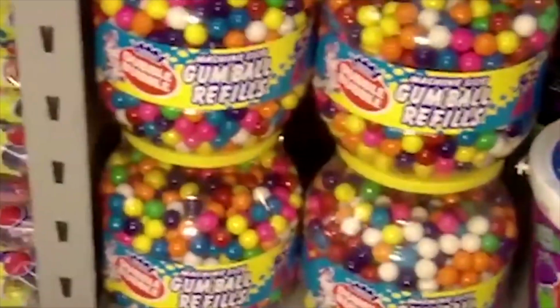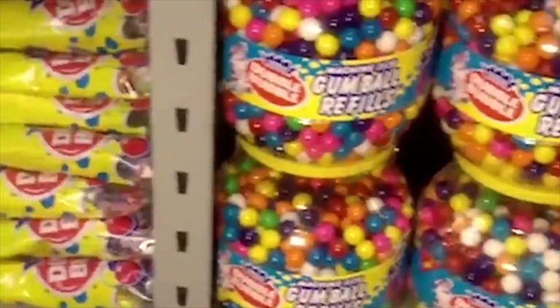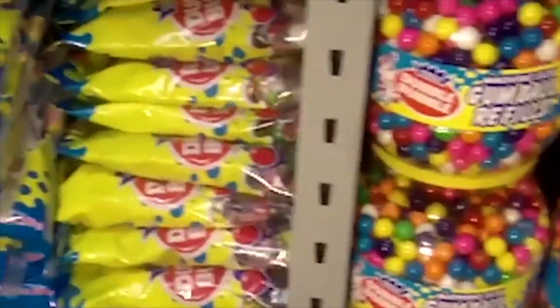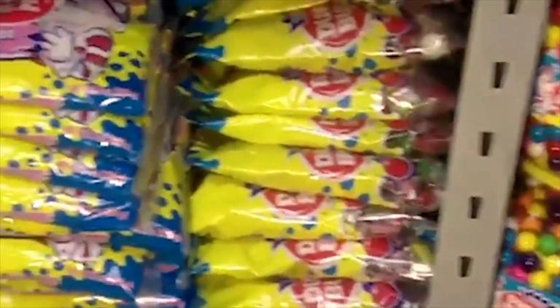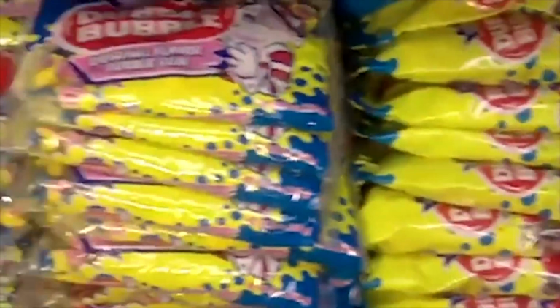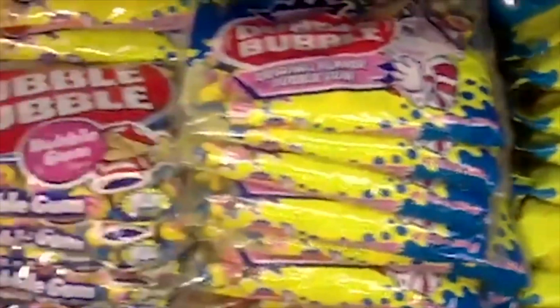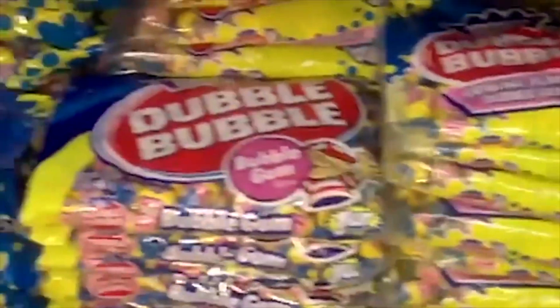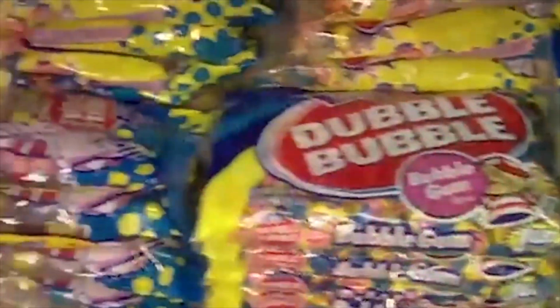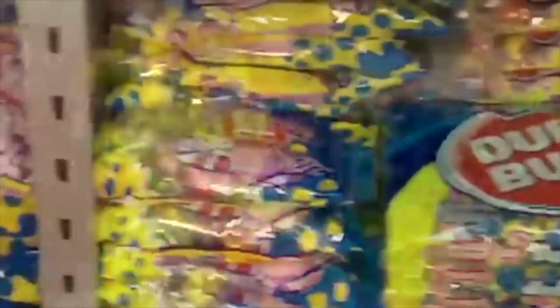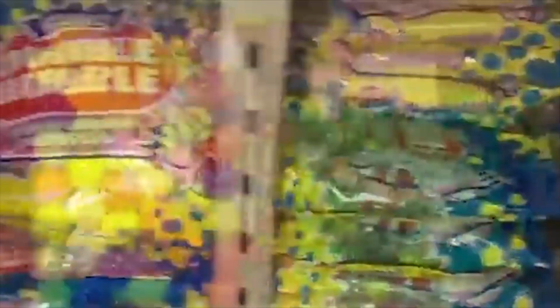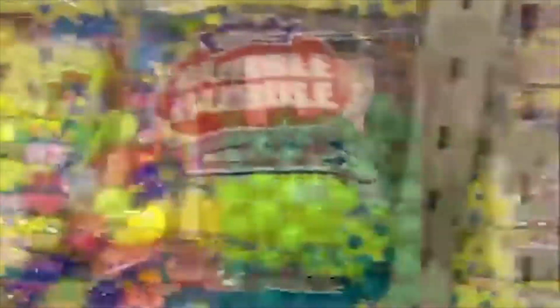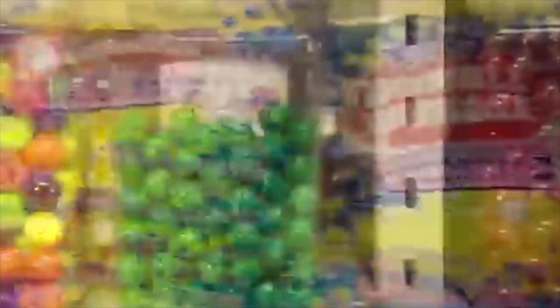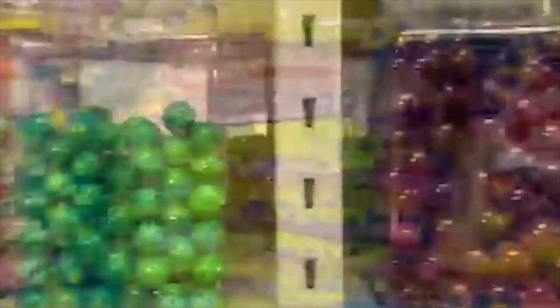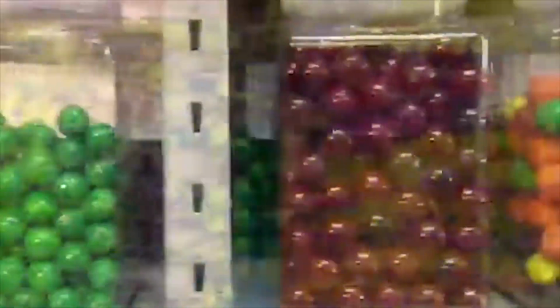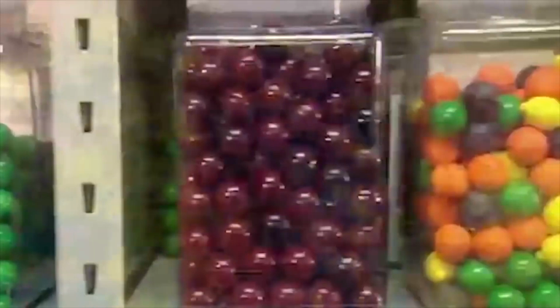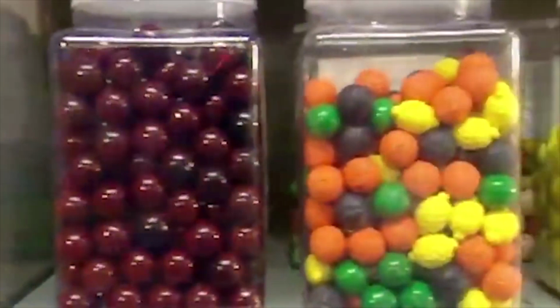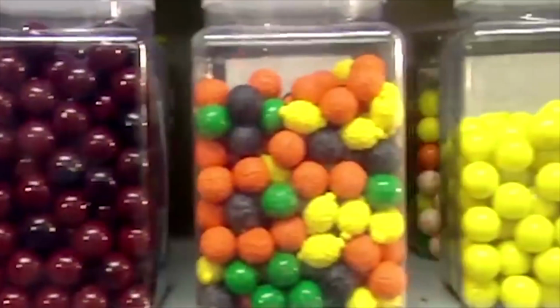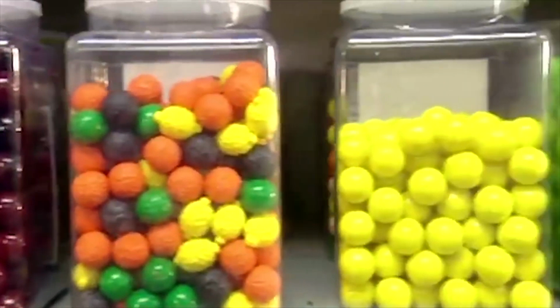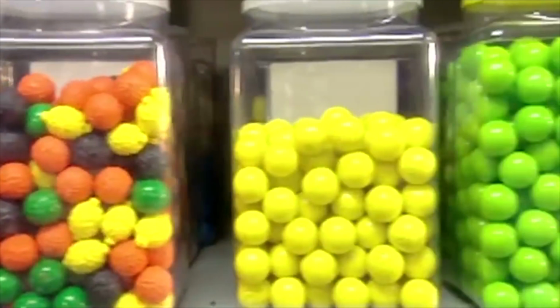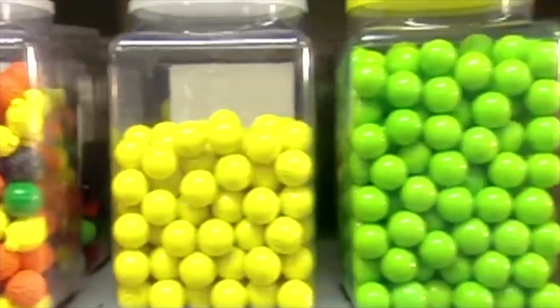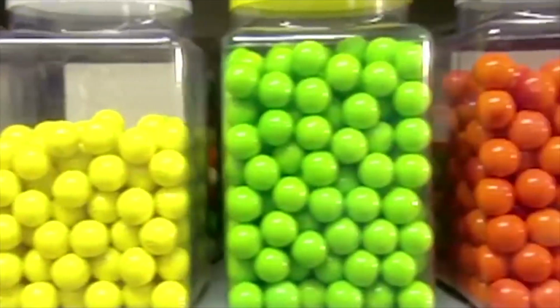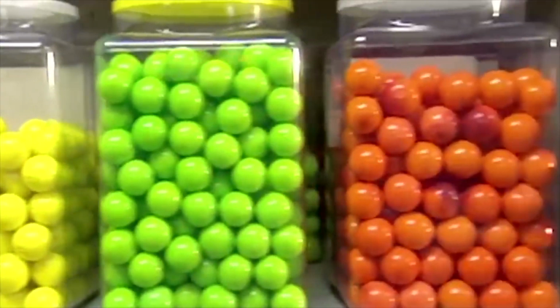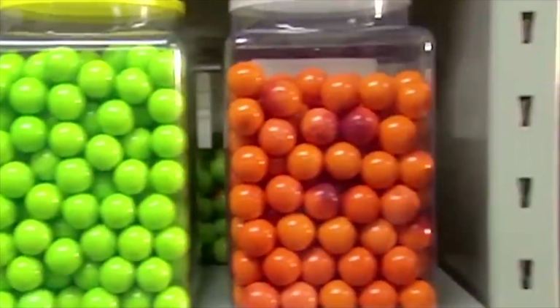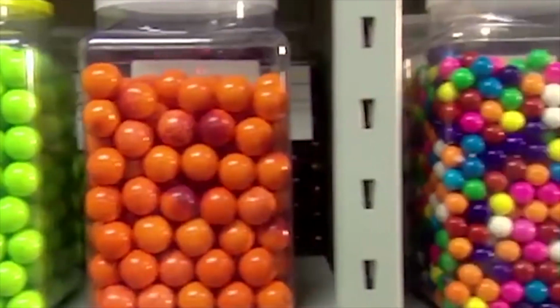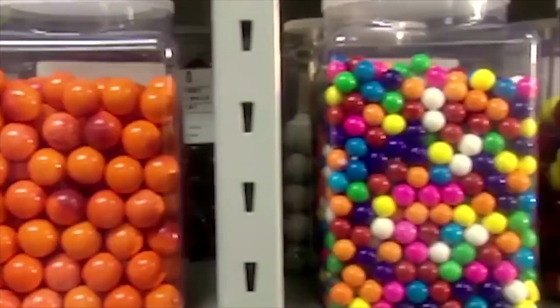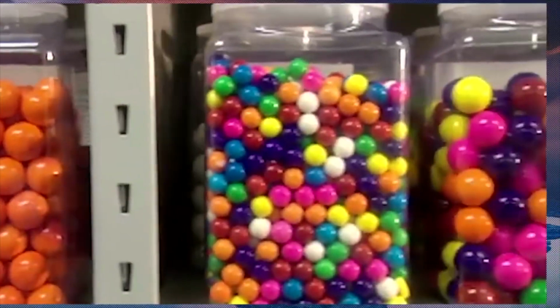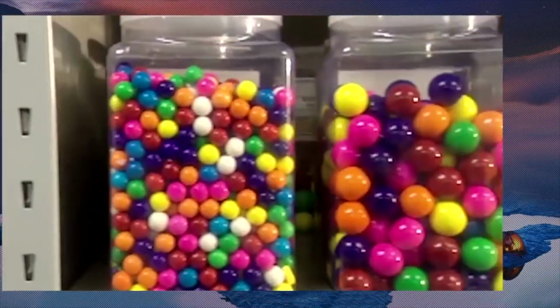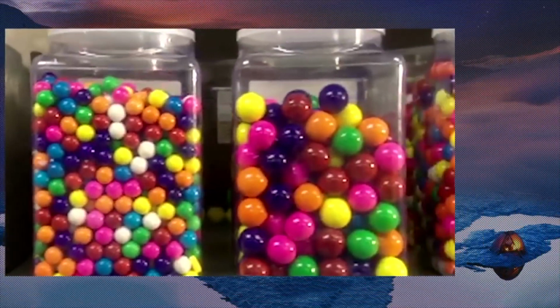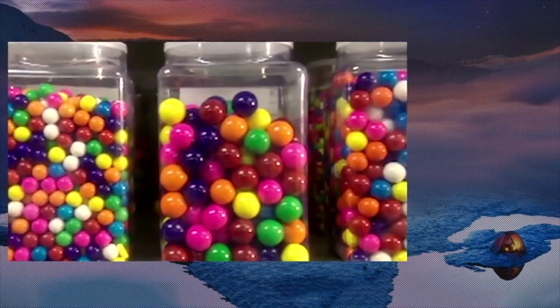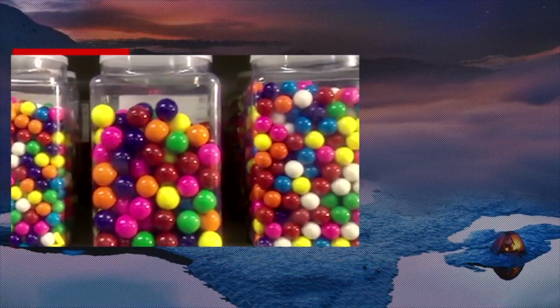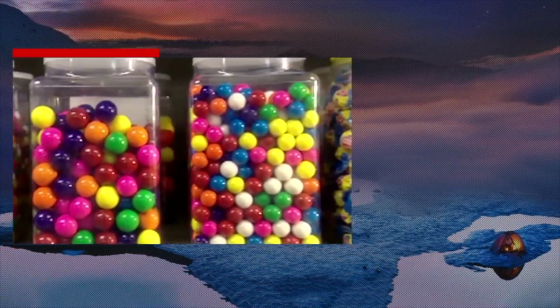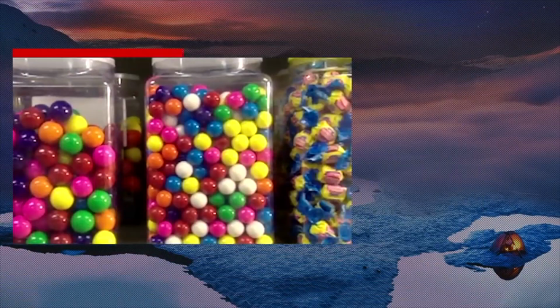Ever wonder why bubblegum is so pink? It's because Walter Diemer just so happened to have the blood of his enemies on hand when he invented it back in 1928. Since then, the color just stuck.